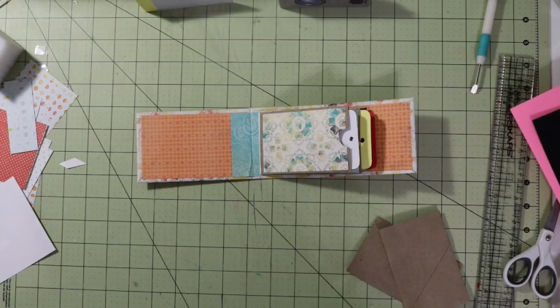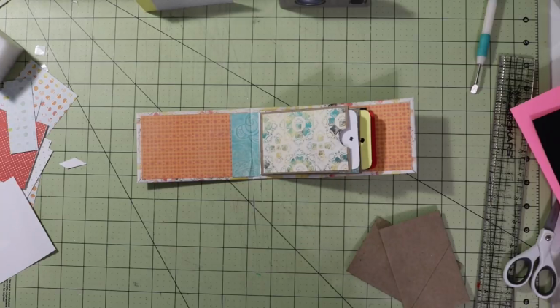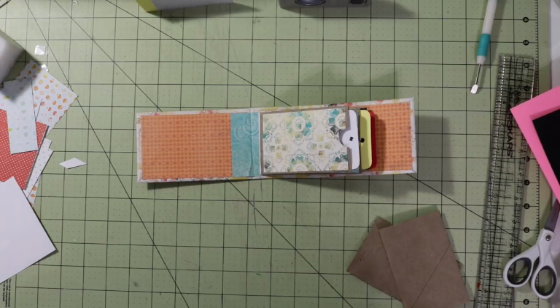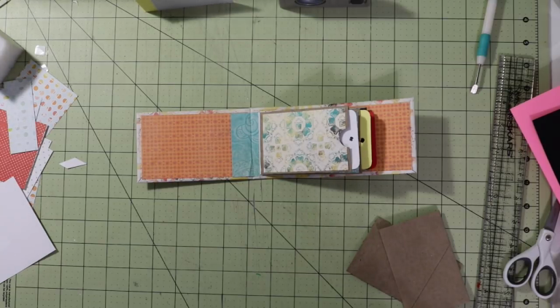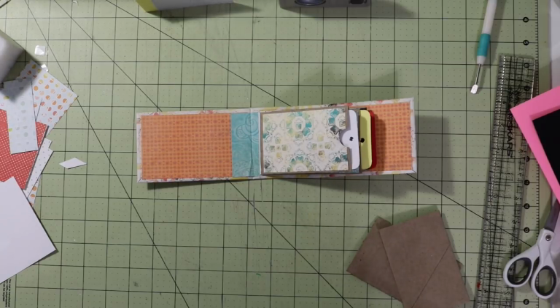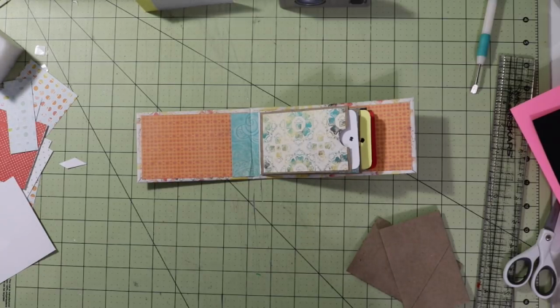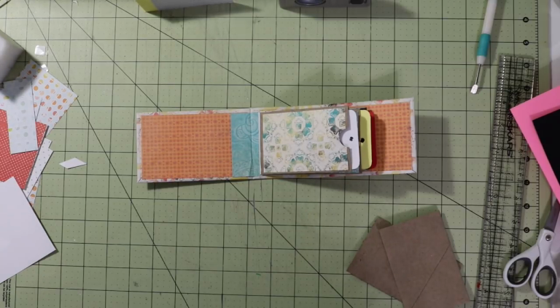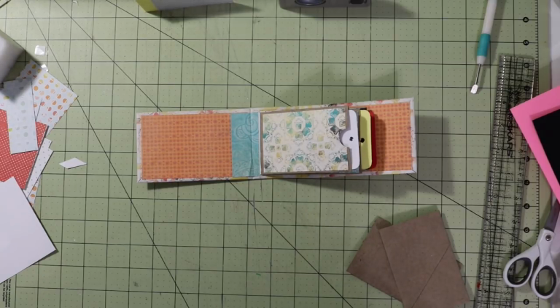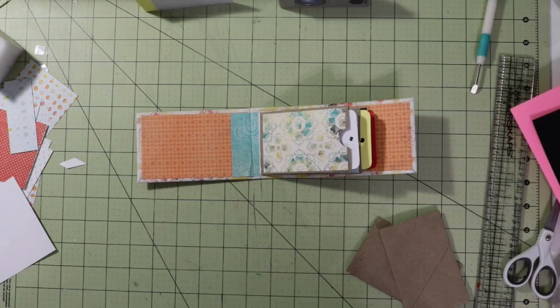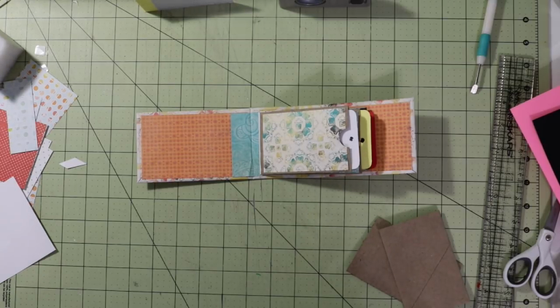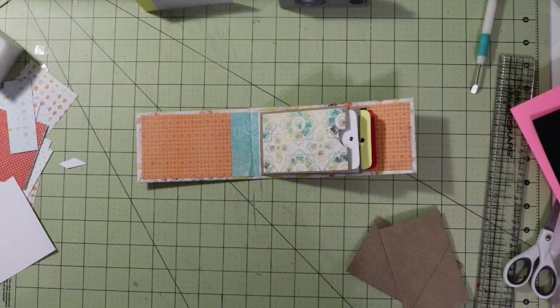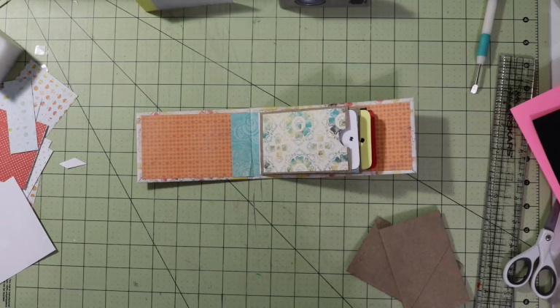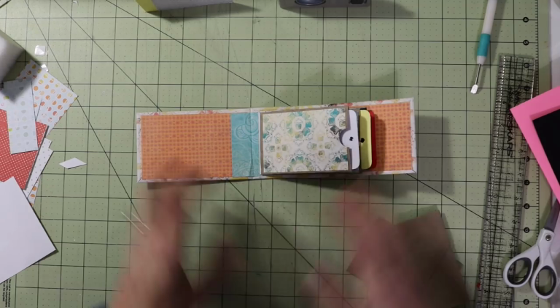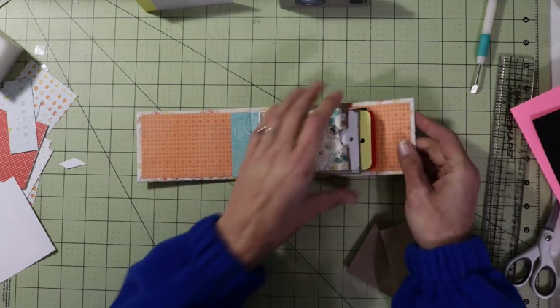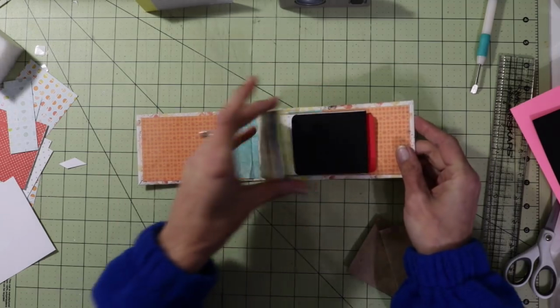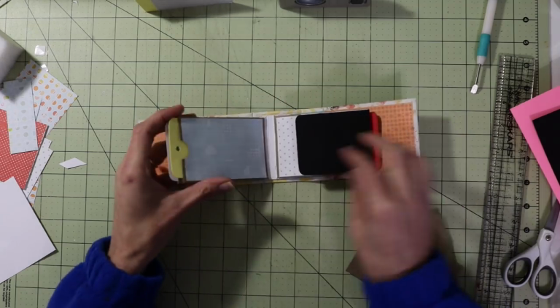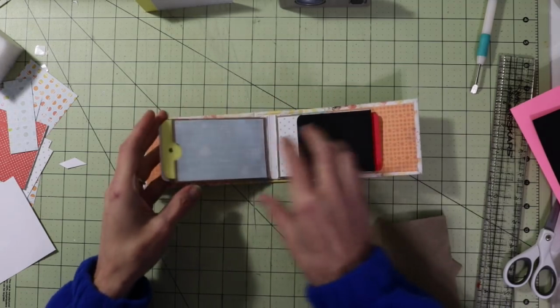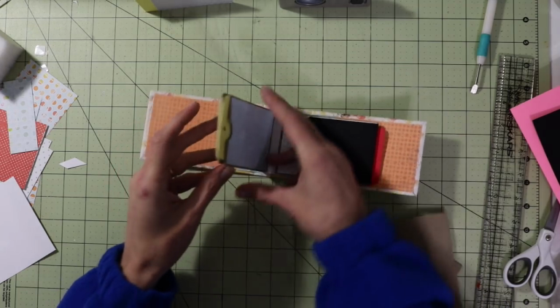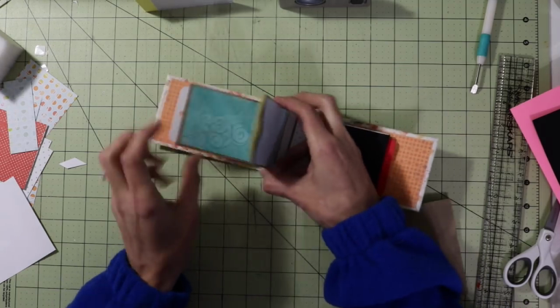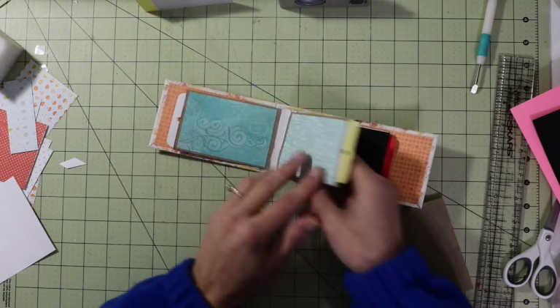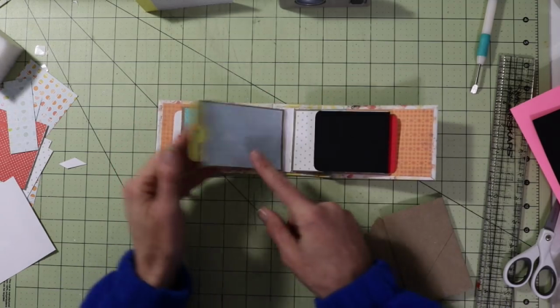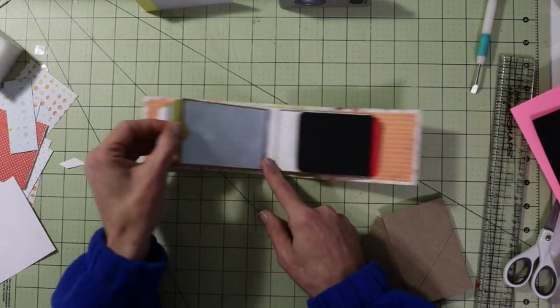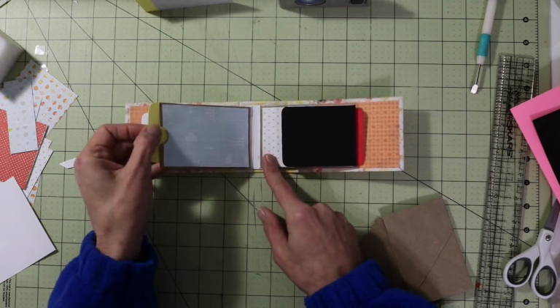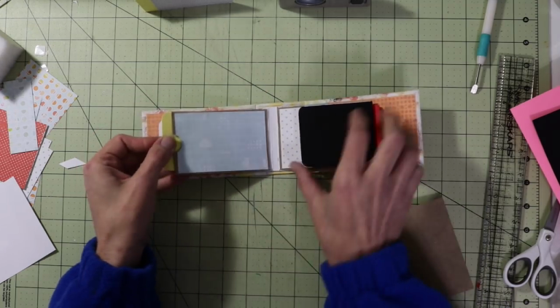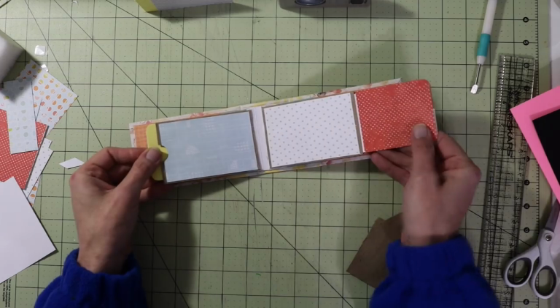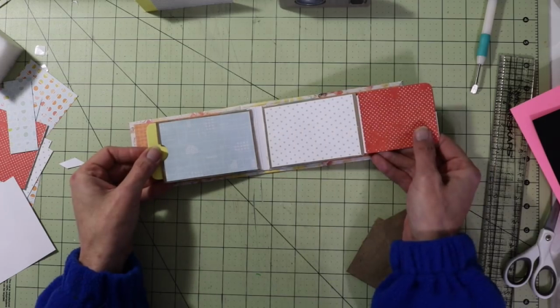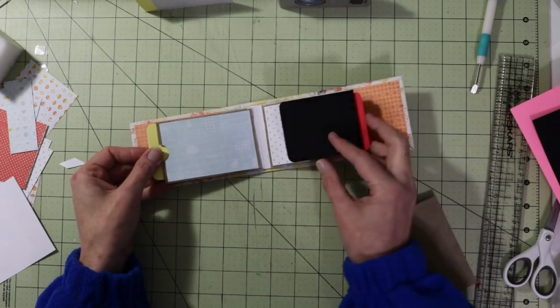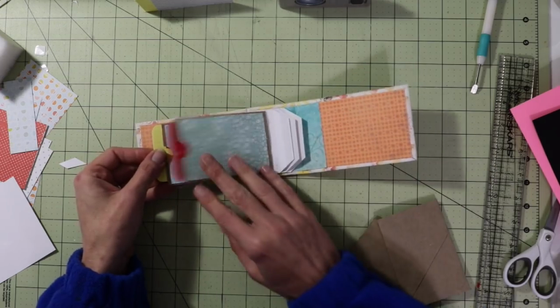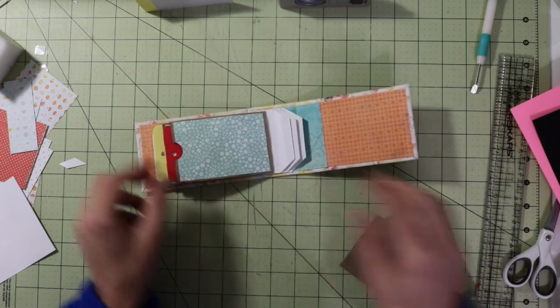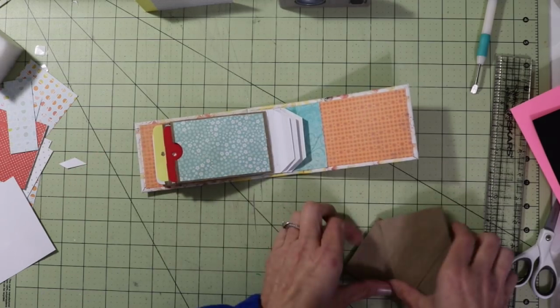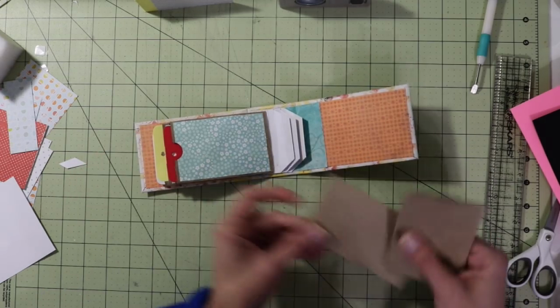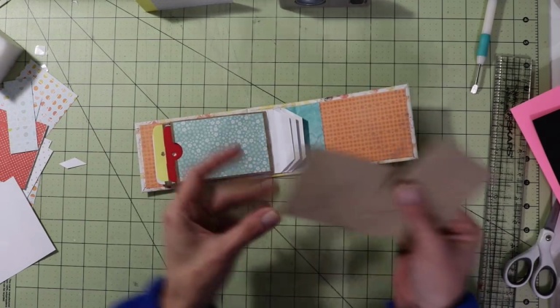Hey guys, it is me and Stace. Welcome to video number four in our toilet paper roll mini album series. Last week we went ahead and created another pocket here. We added tags and also a little page here with a flap. Today we're going to work on two more.